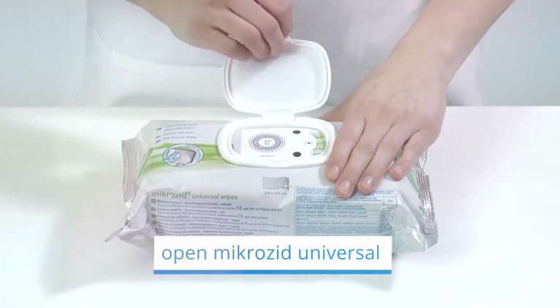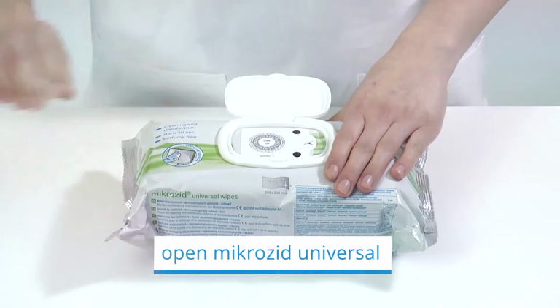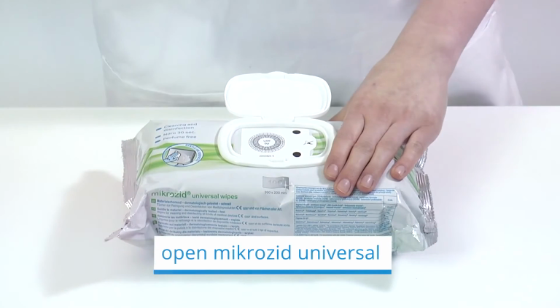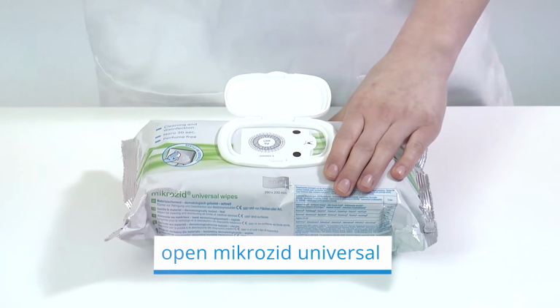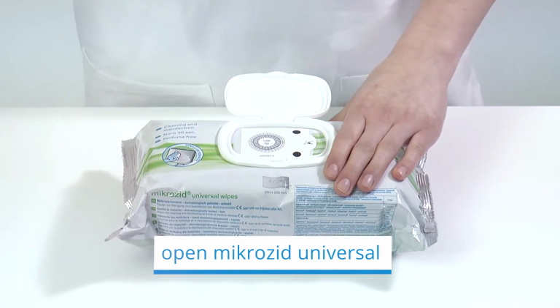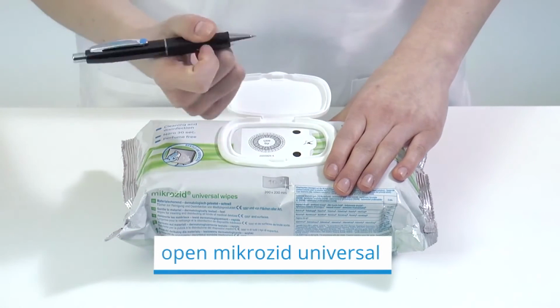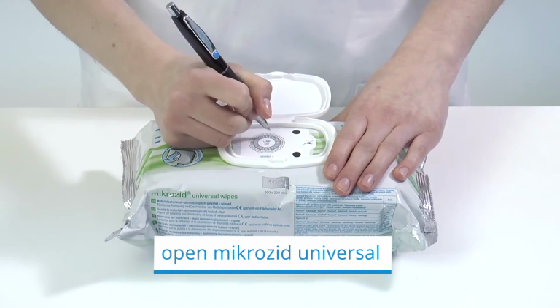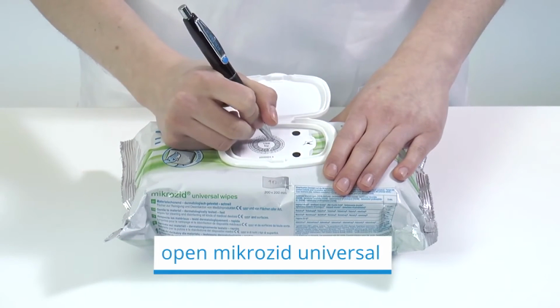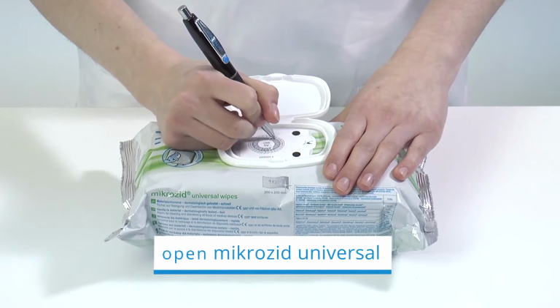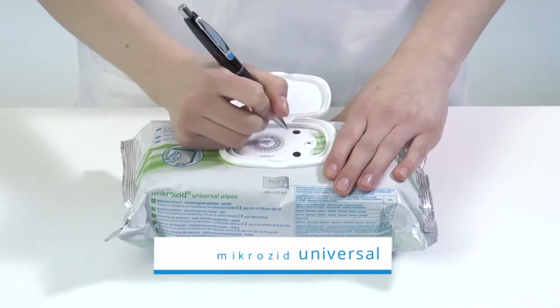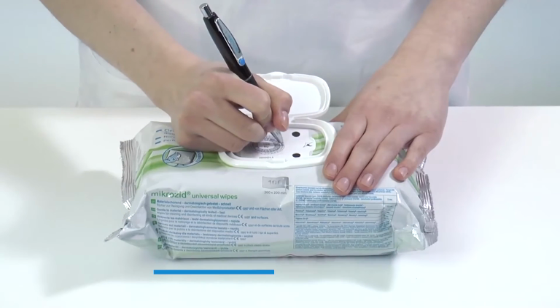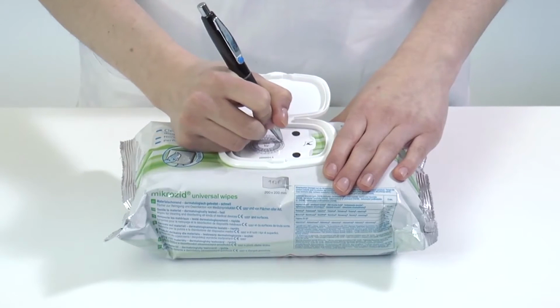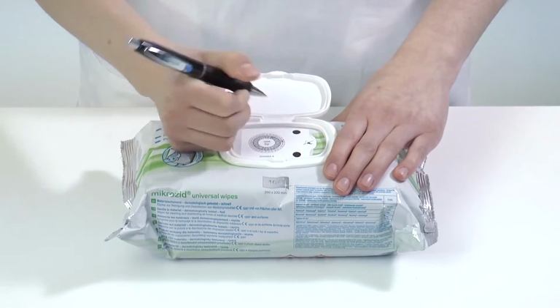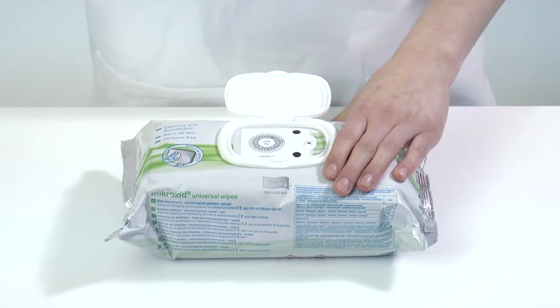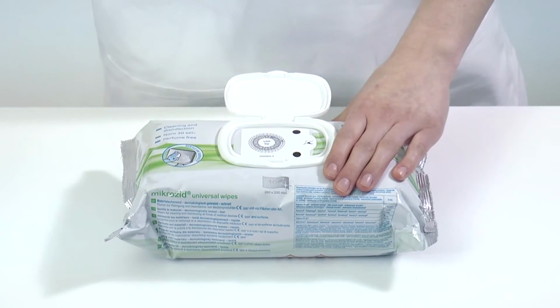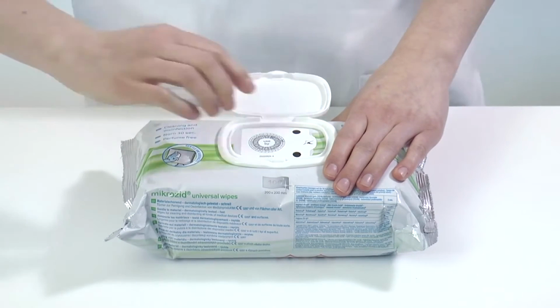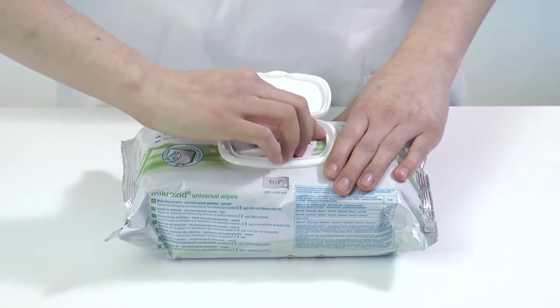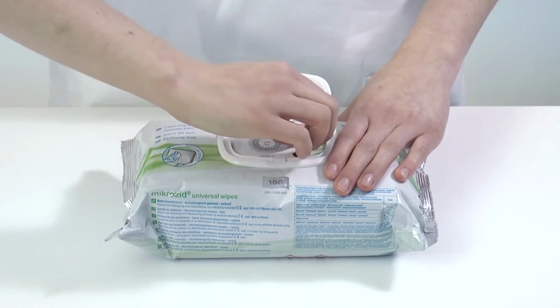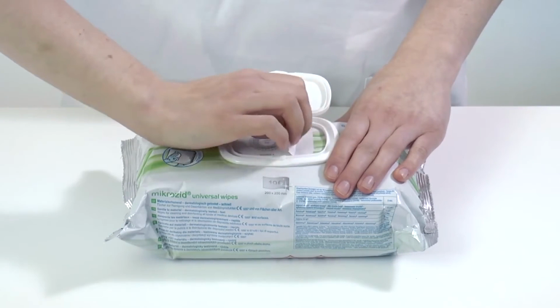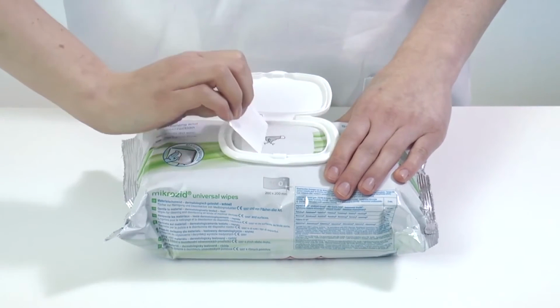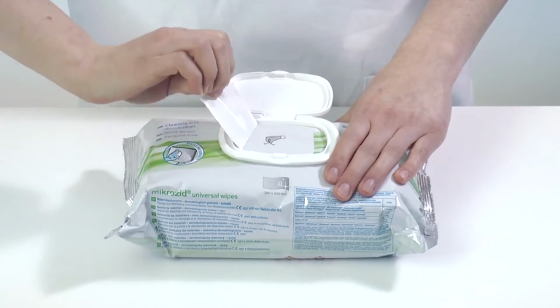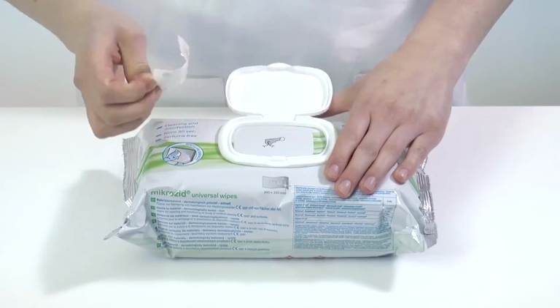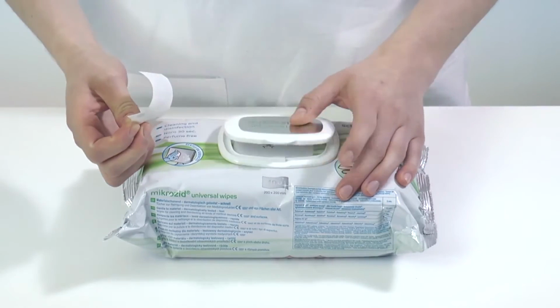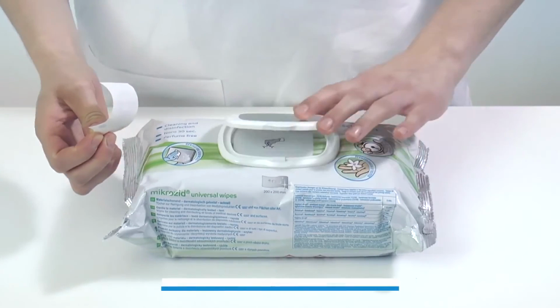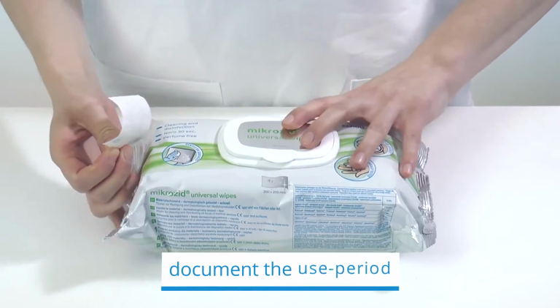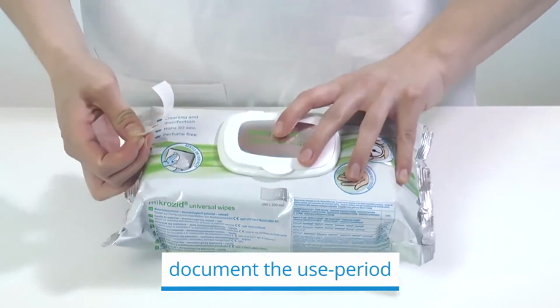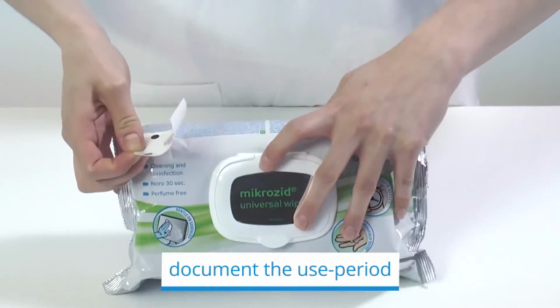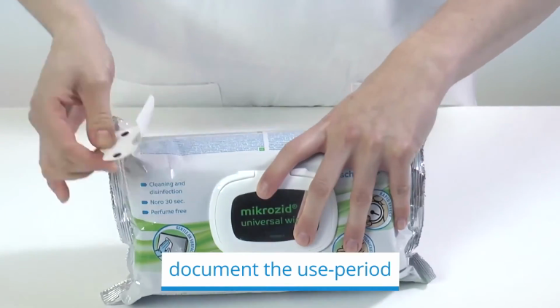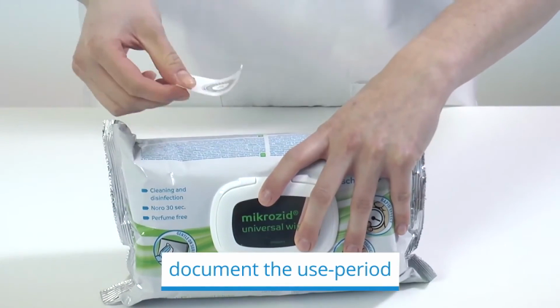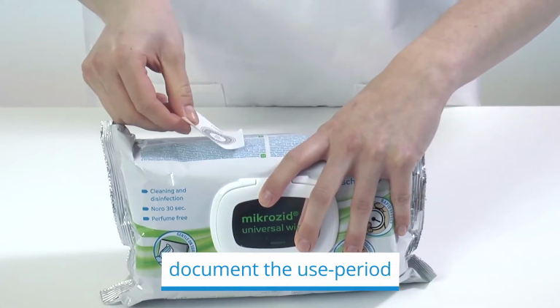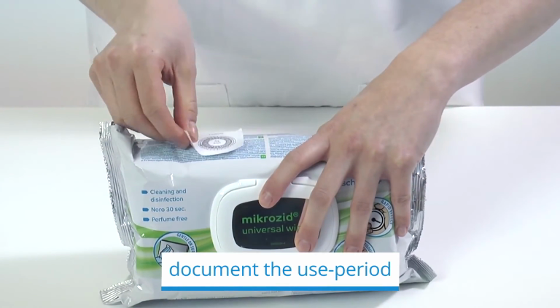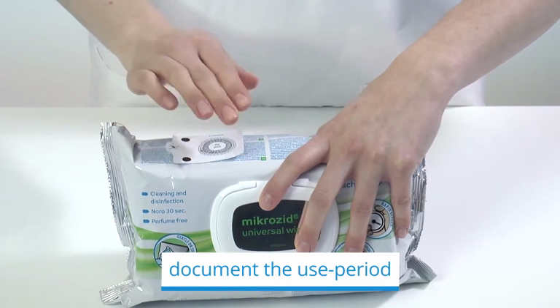Open Micro-Zit. A skillfully designed sealing label serves as opener. On the one hand, it ensures product stability. On the other hand, it can be used to document the use period or the expiry date.